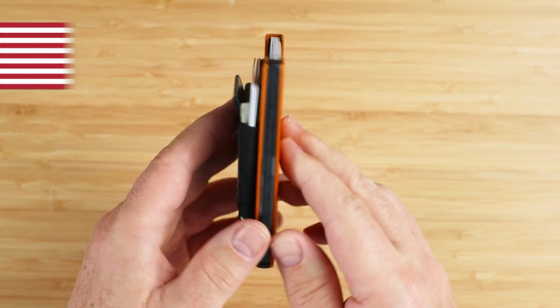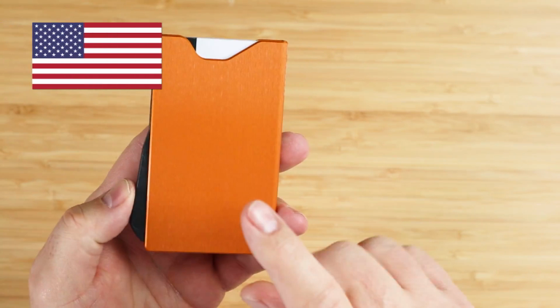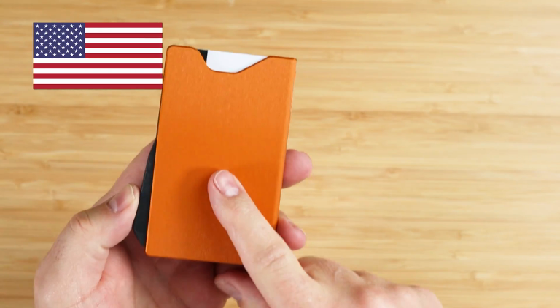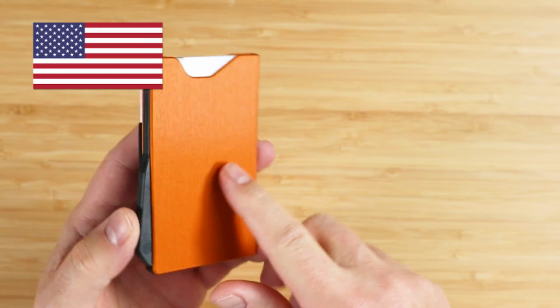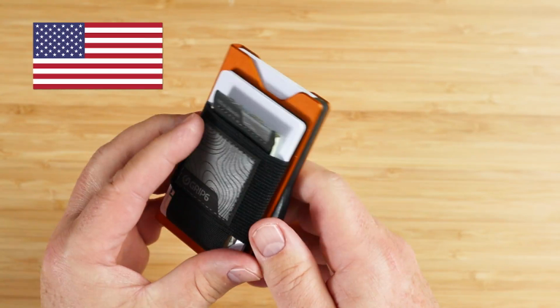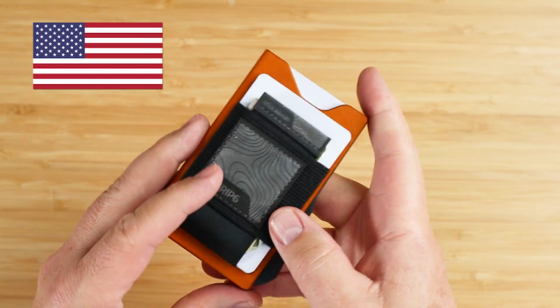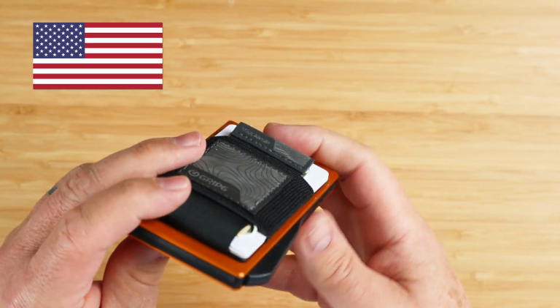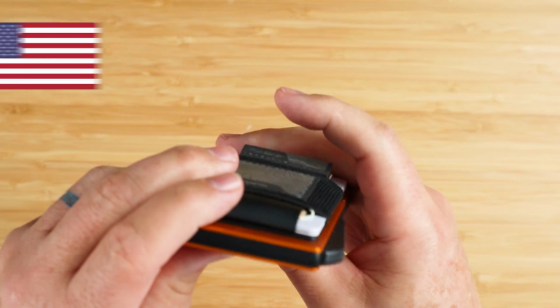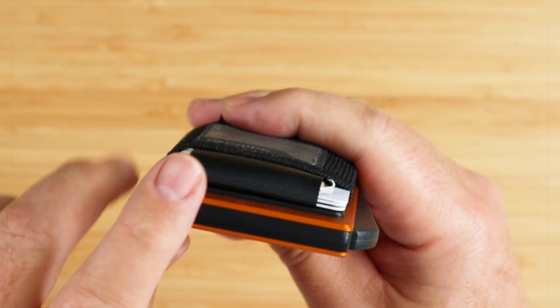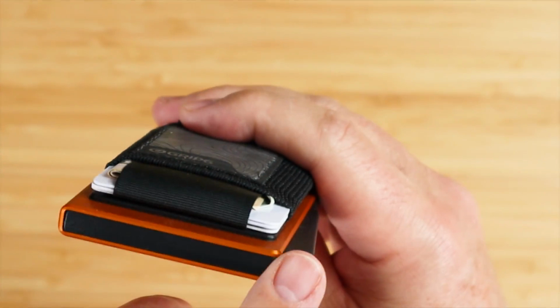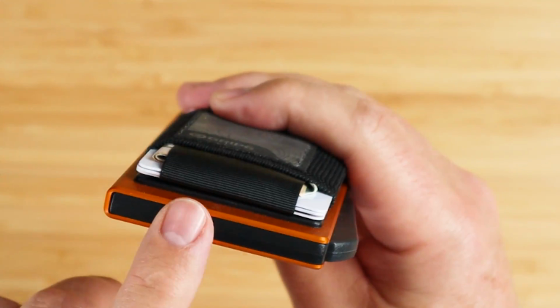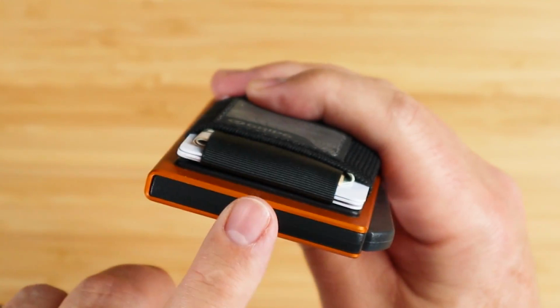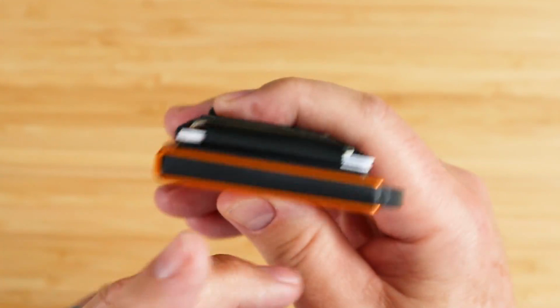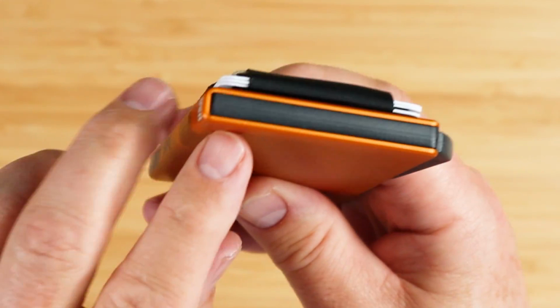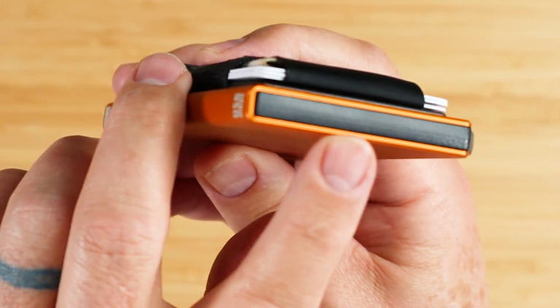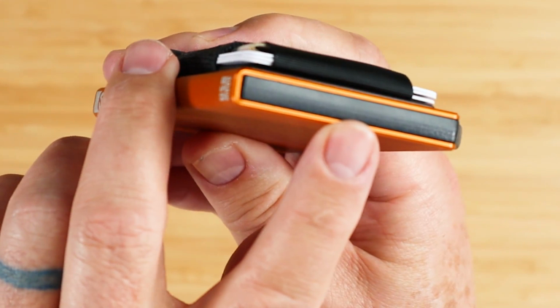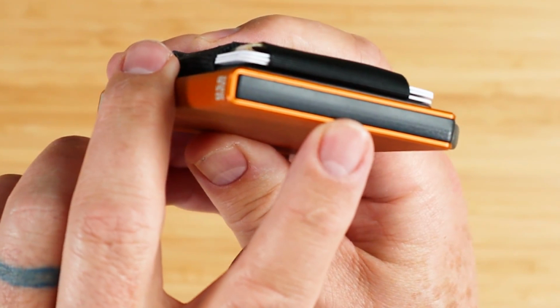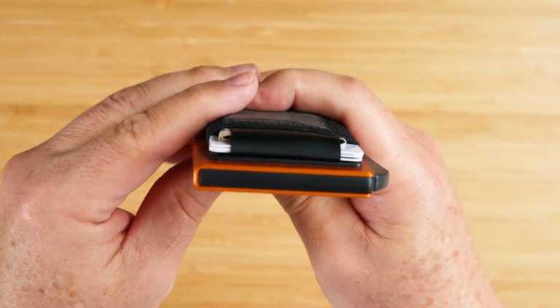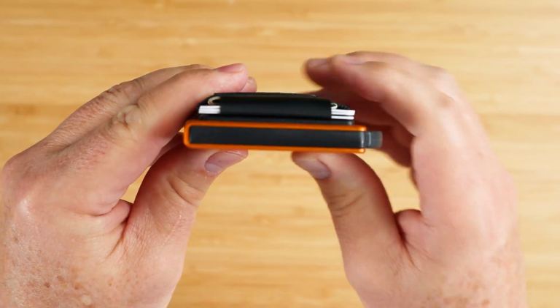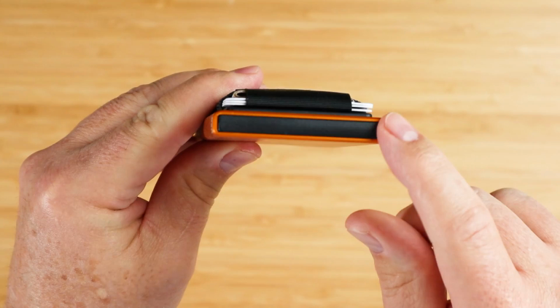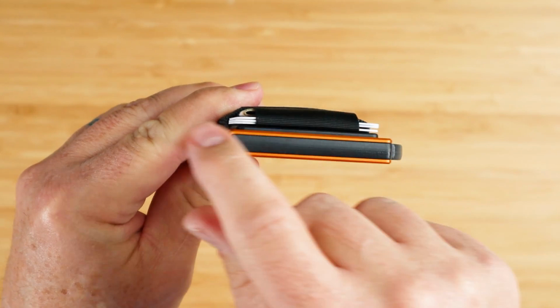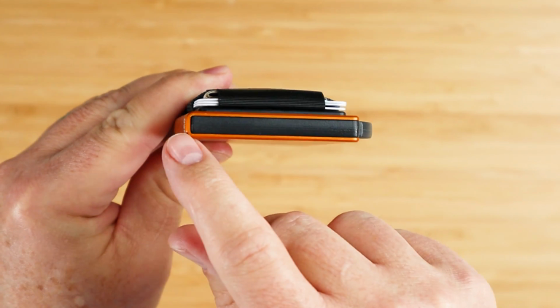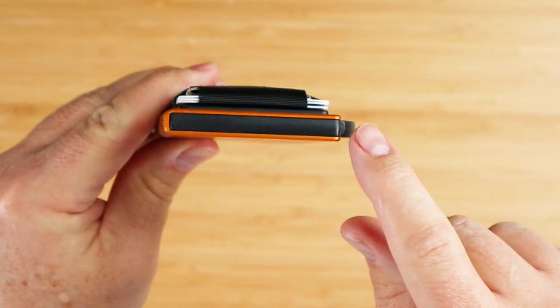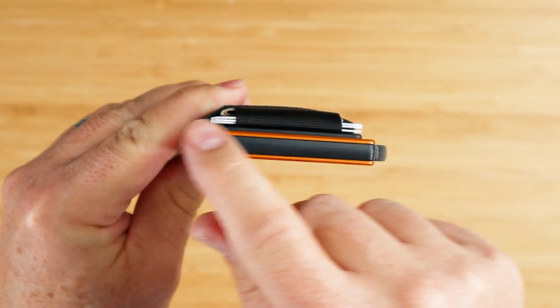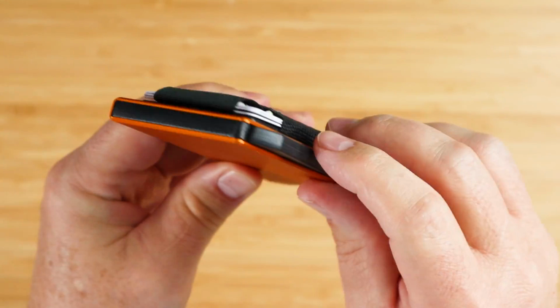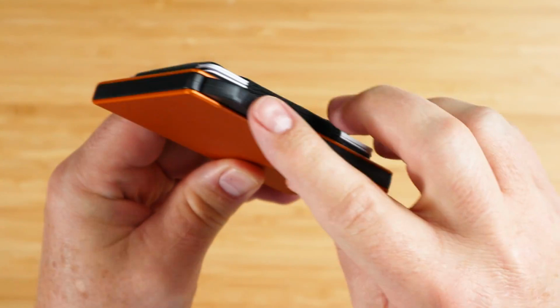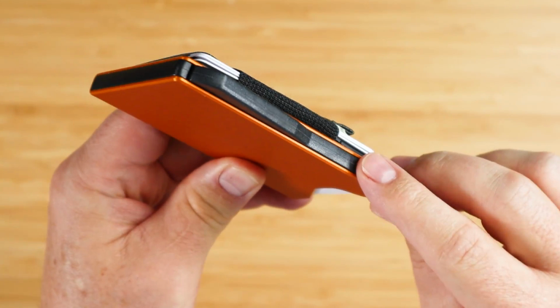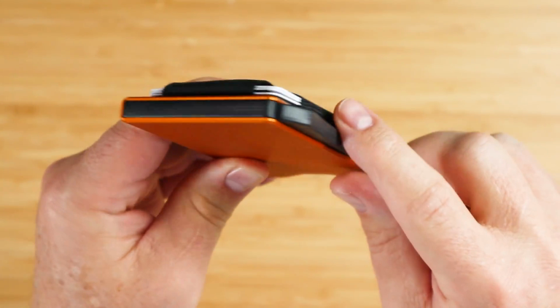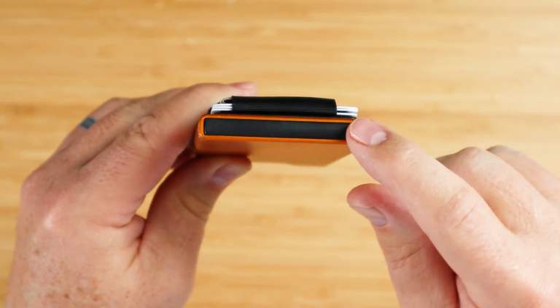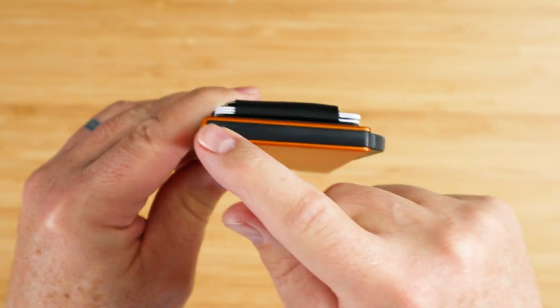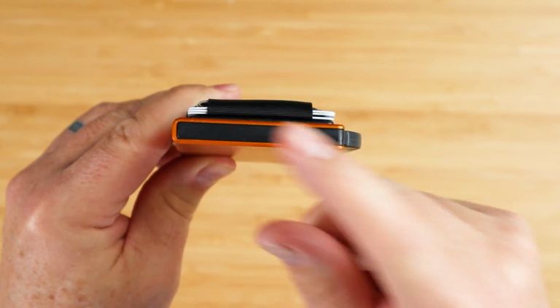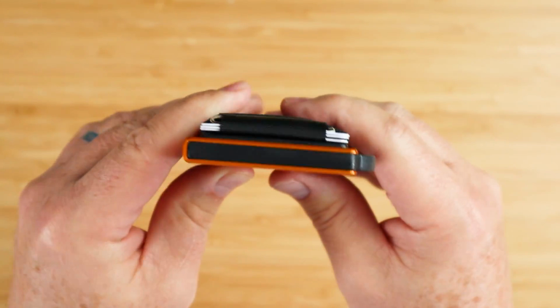Designed and made in the United States, this wallet is CNC machined from 5052 H32 aluminum. It's bent at 180 degrees, and the whole plastic component is an insert from the side.